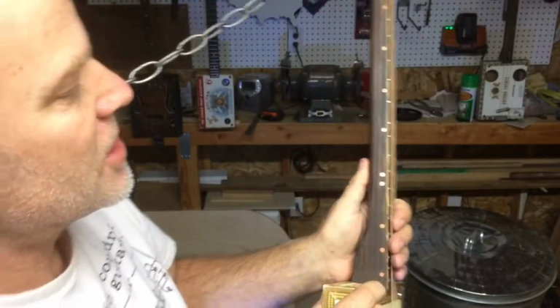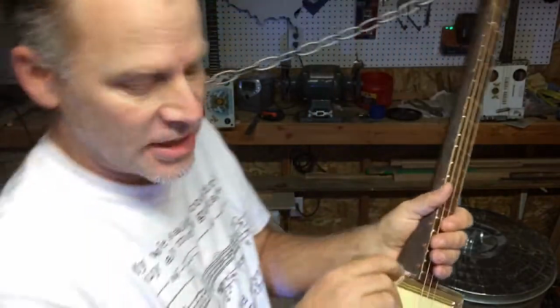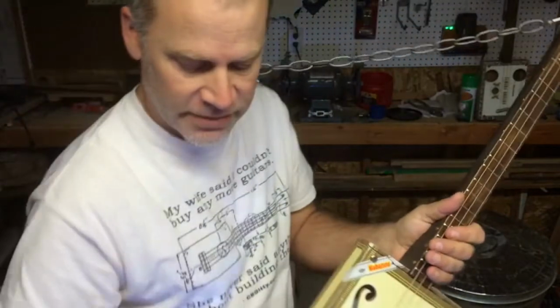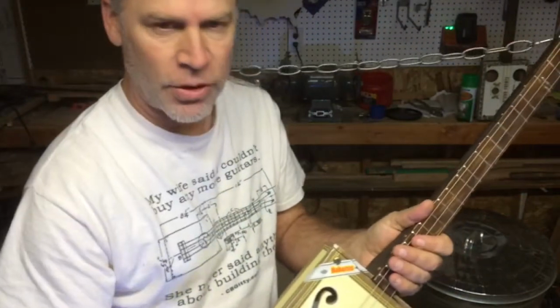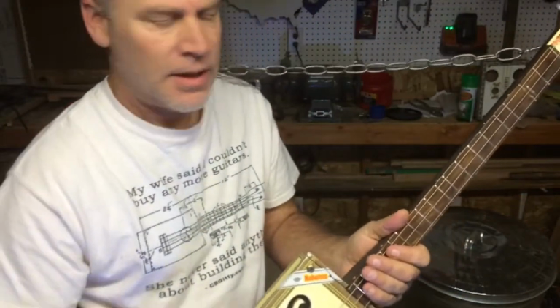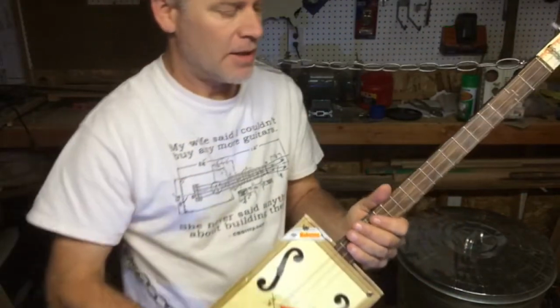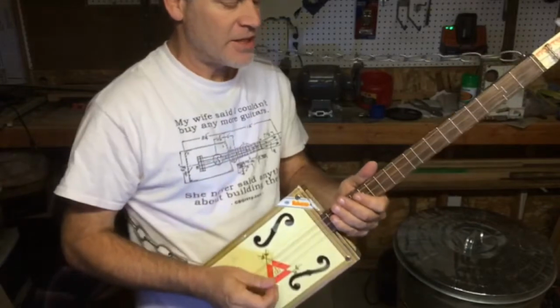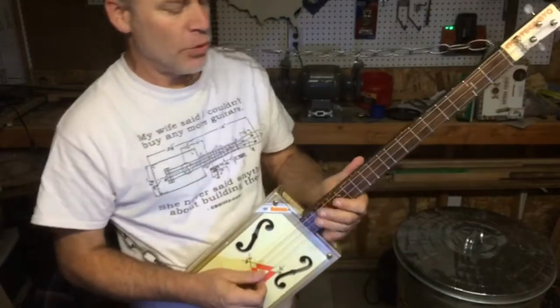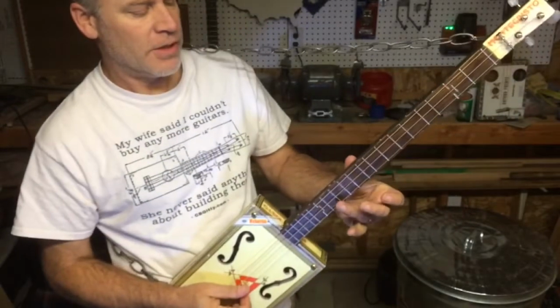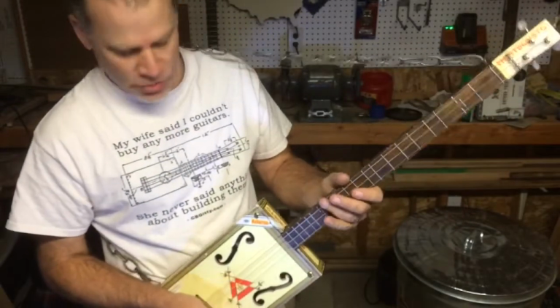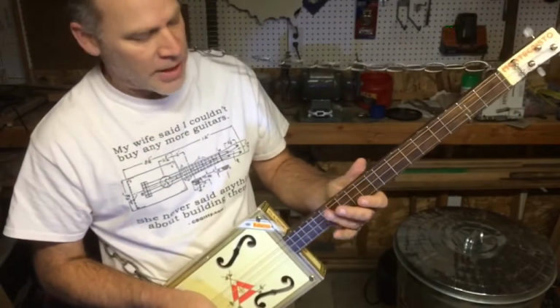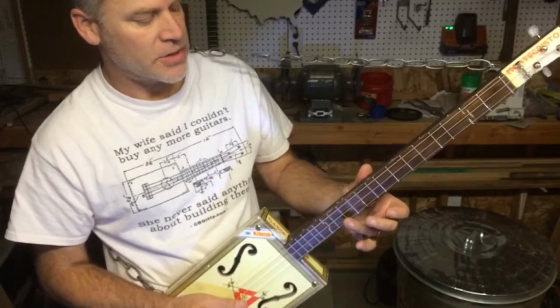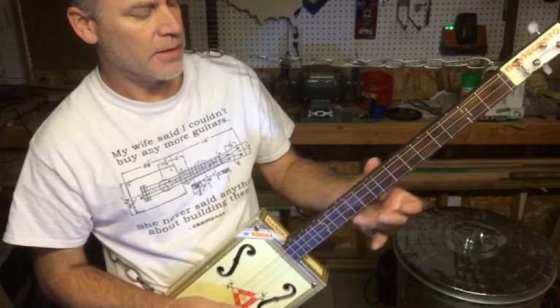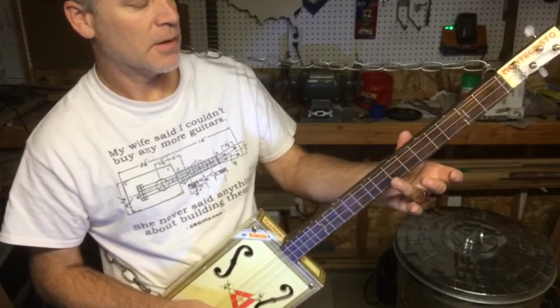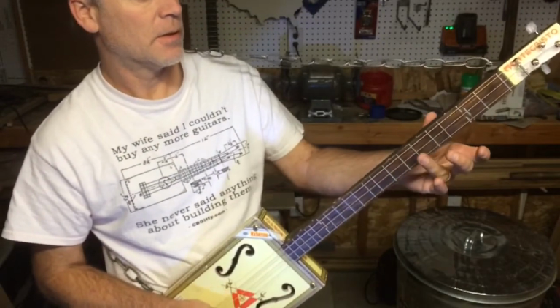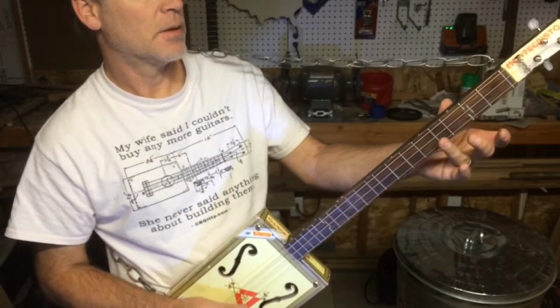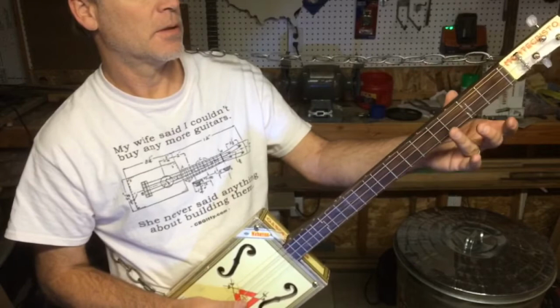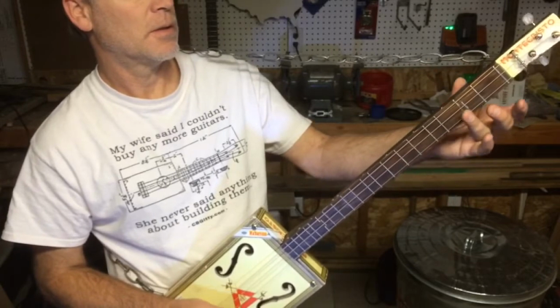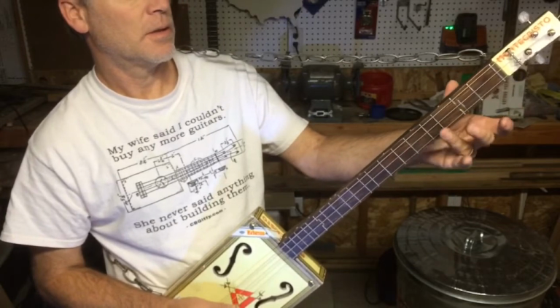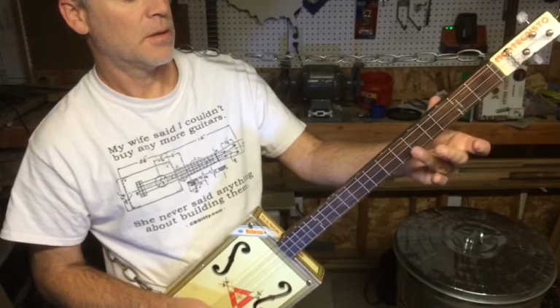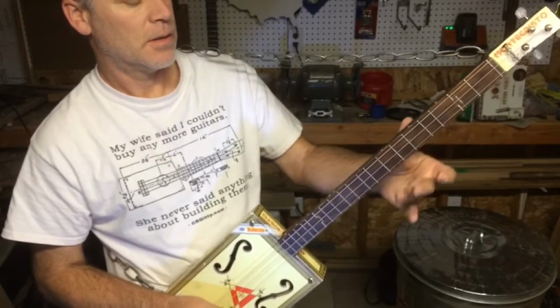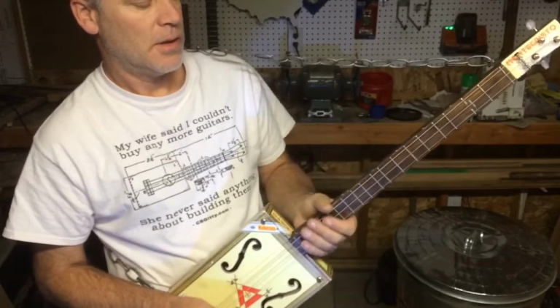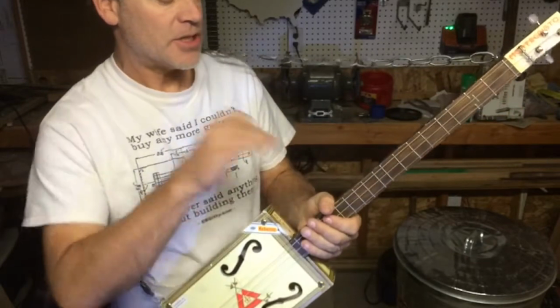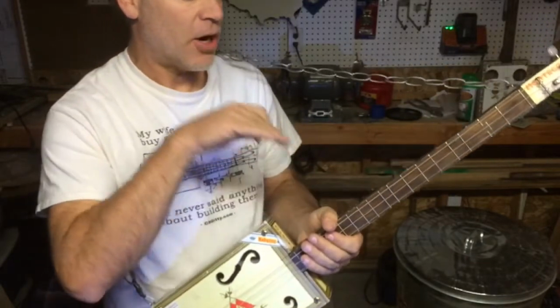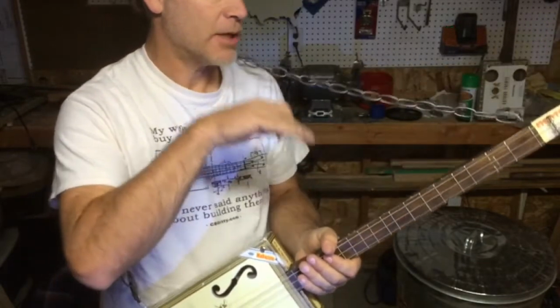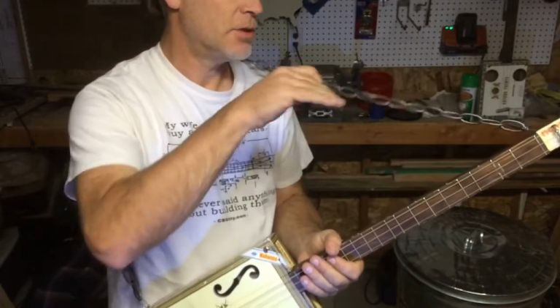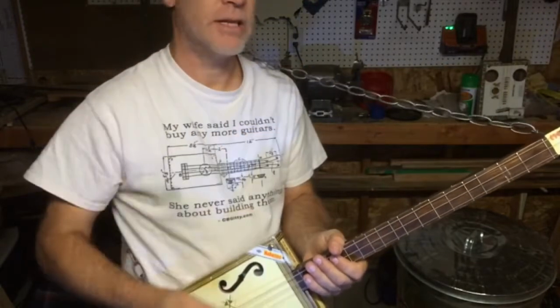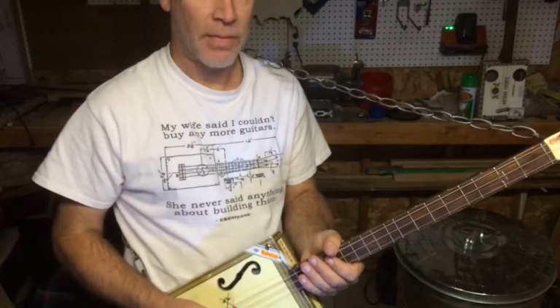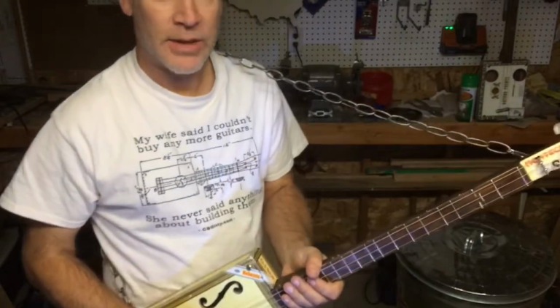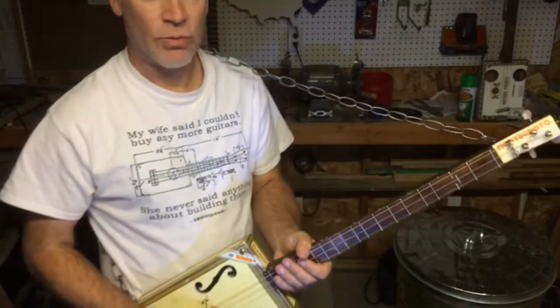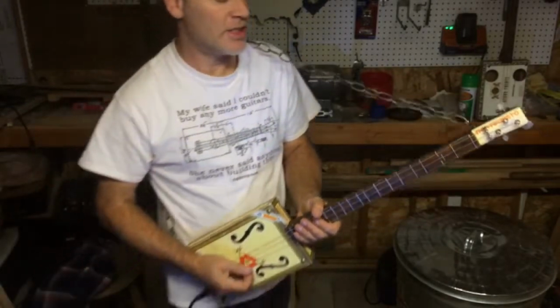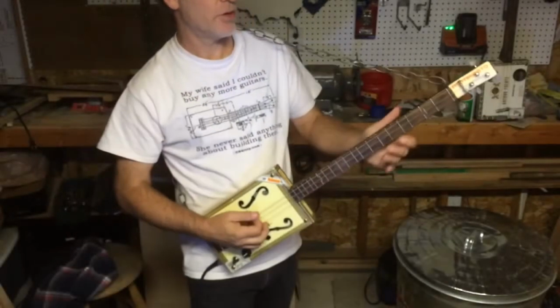This is a just-intonated fretboard, meaning that the frets have been moved to correspond to the string — matching the harmonics to the frets — and what that does is render true major thirds.